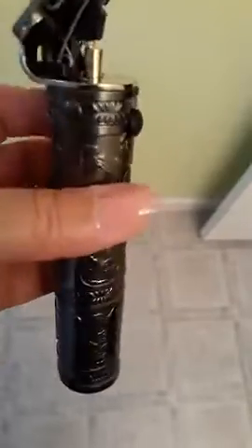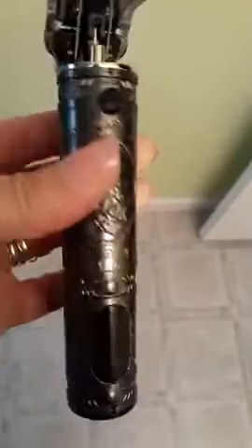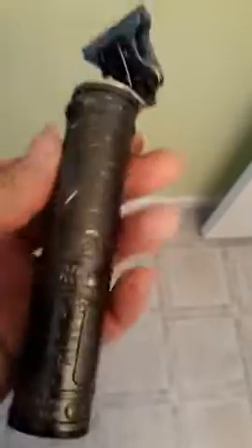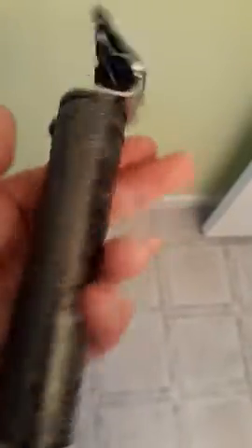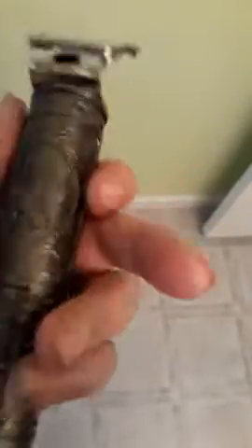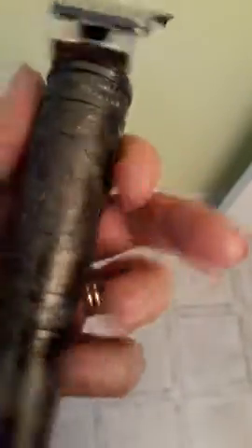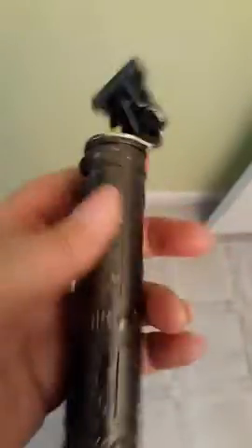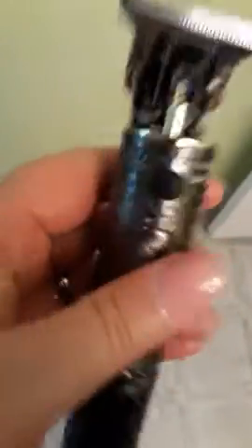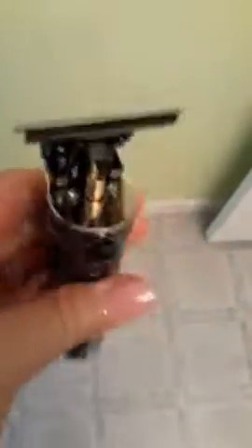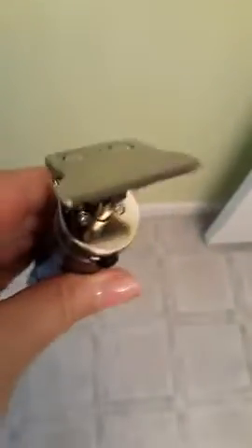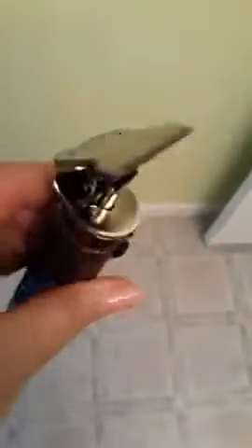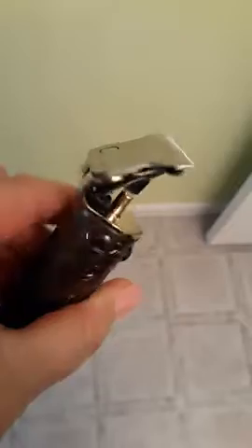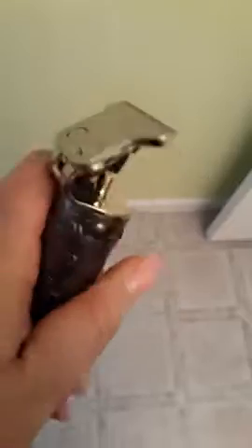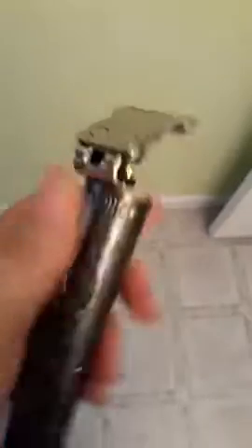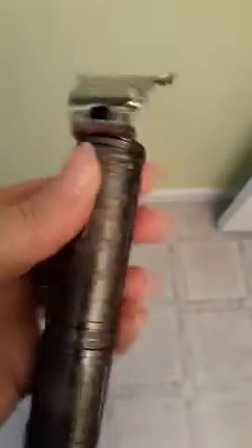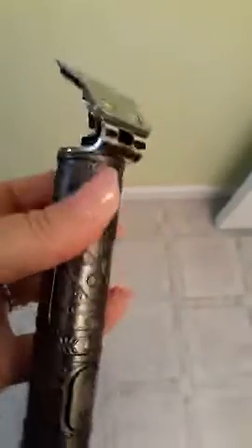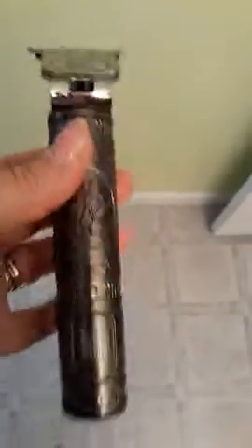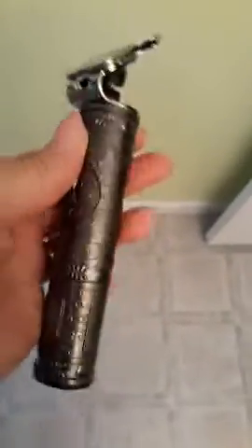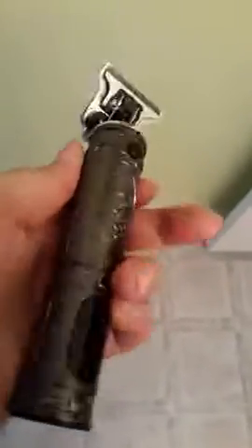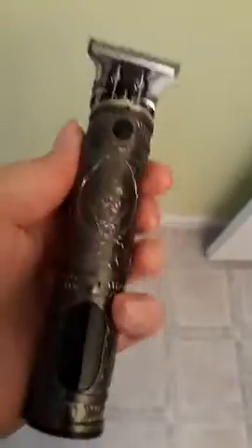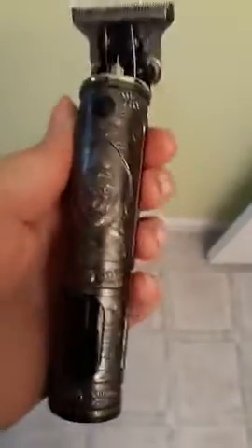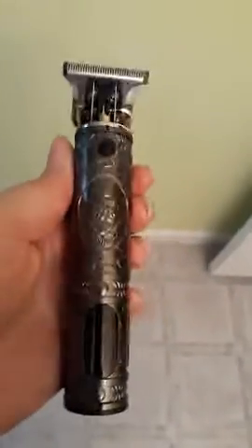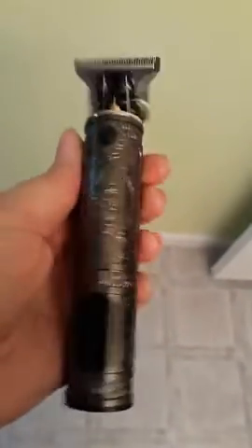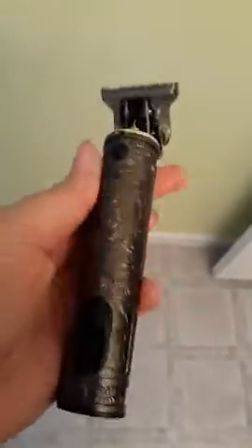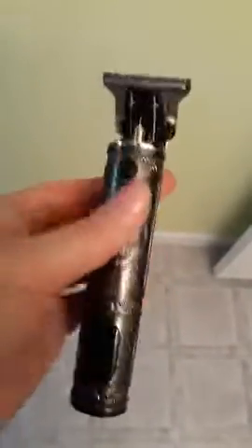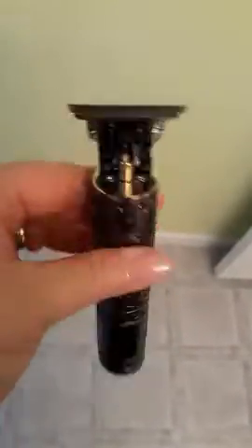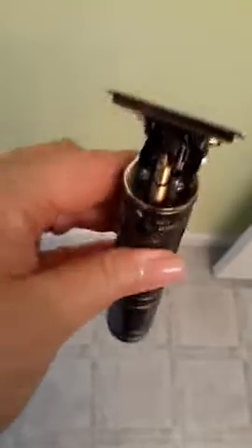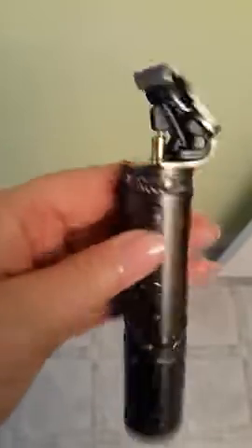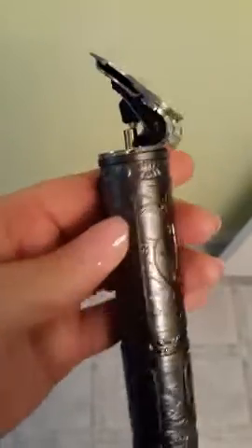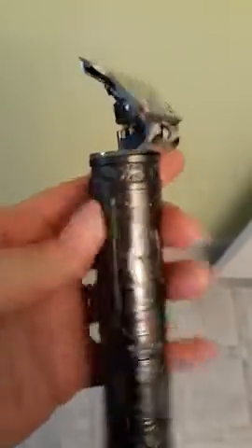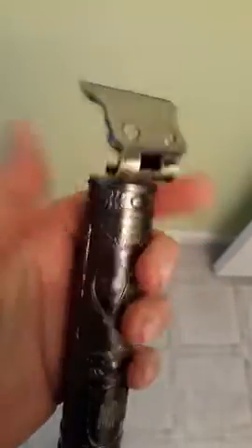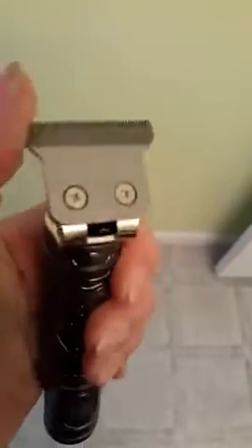Alright, so here we have 10-watt. These are trimmers, they are not clippers. I know people get a little confused over this. Clippers are going to do your main part of your haircut. I use these for edging.